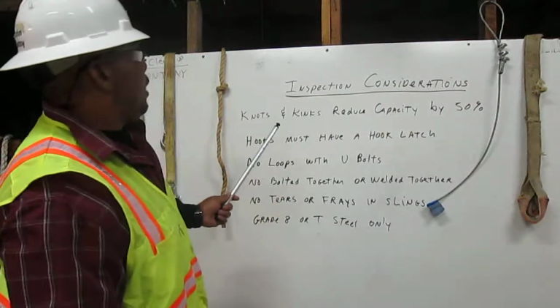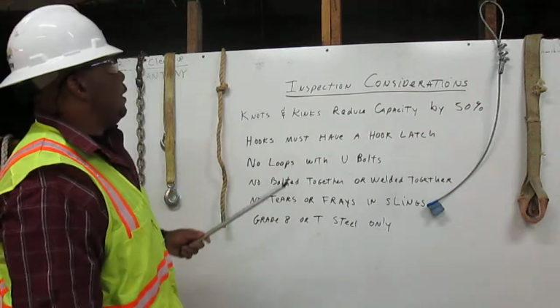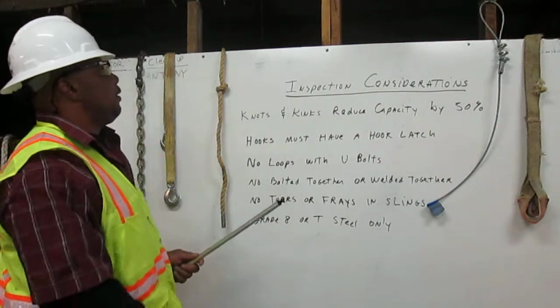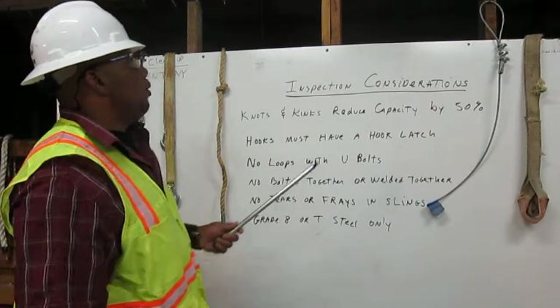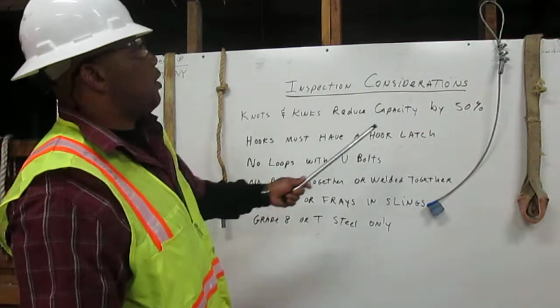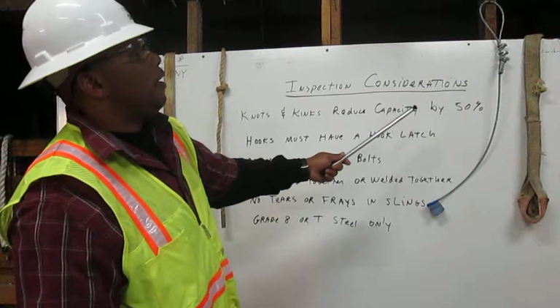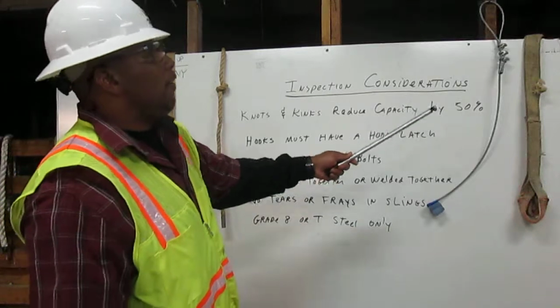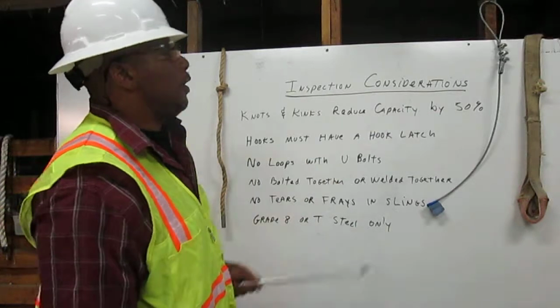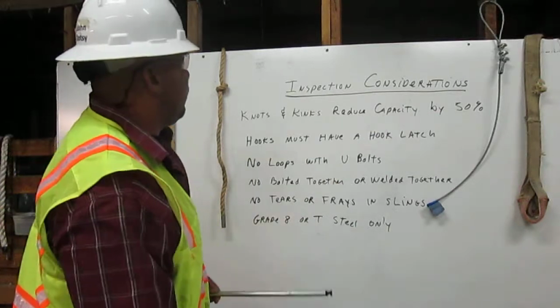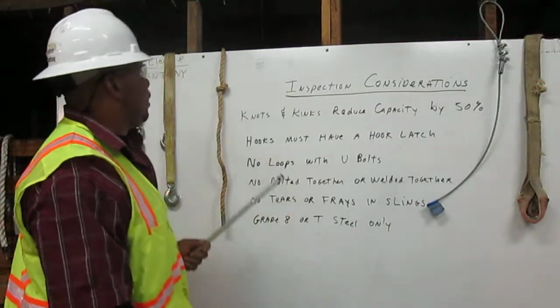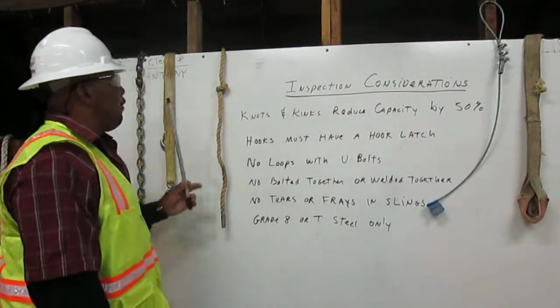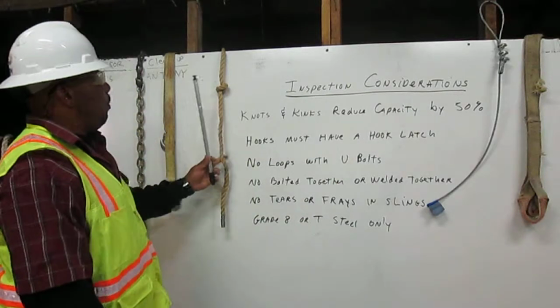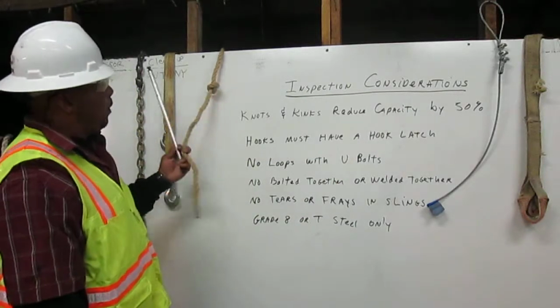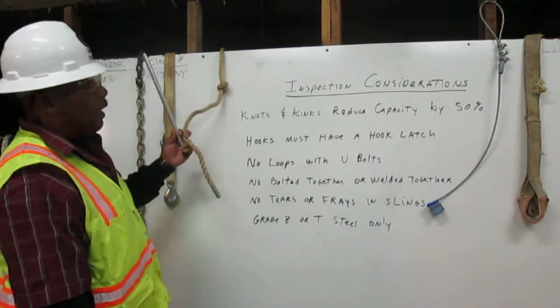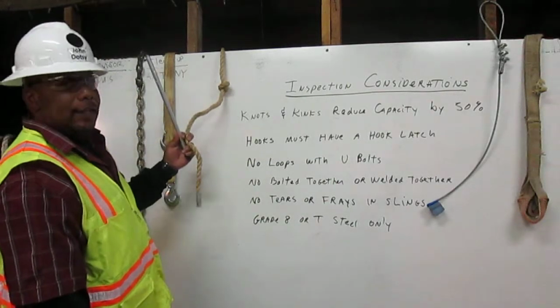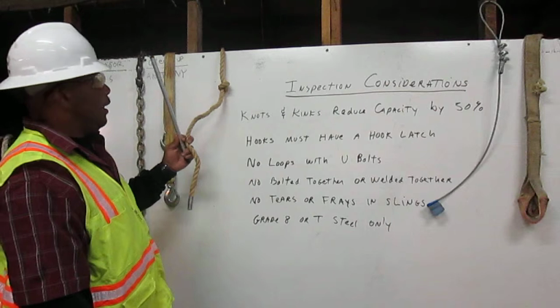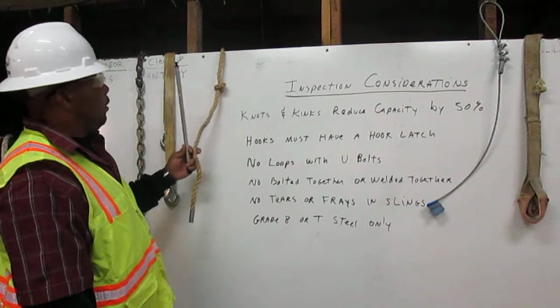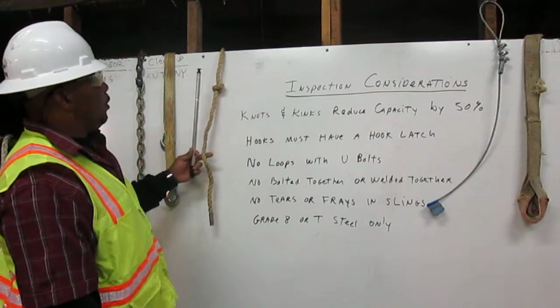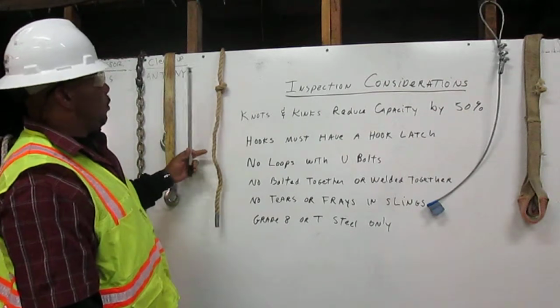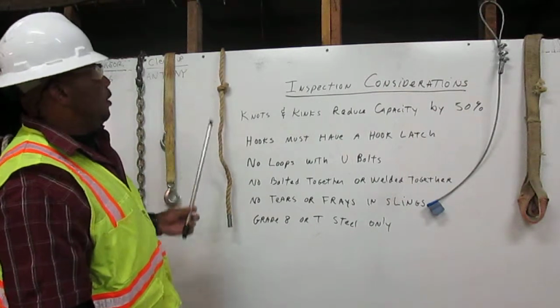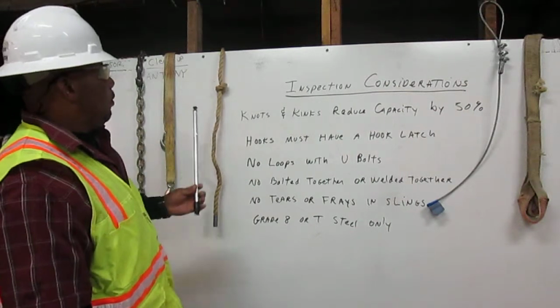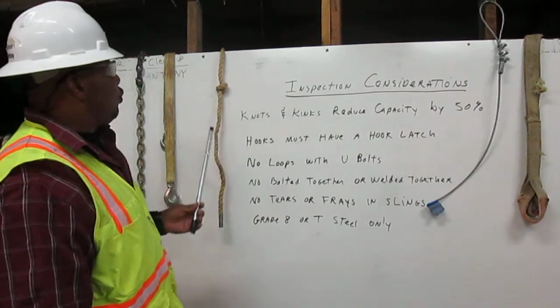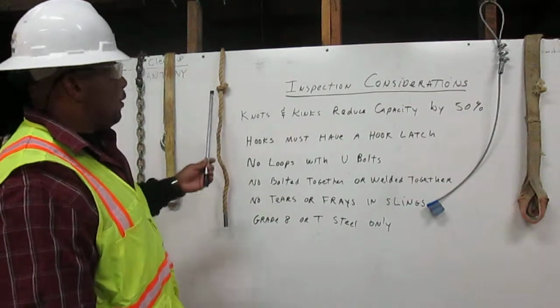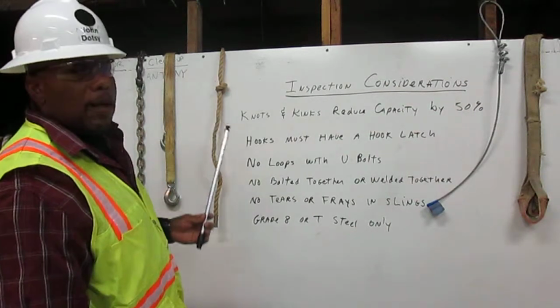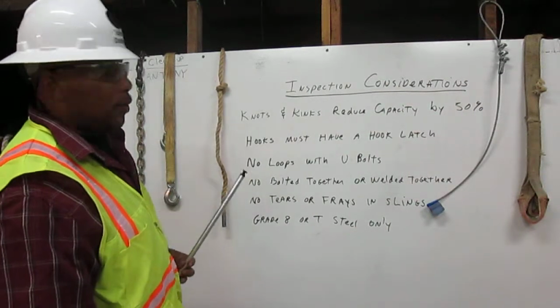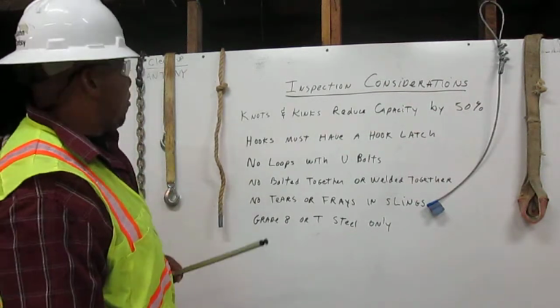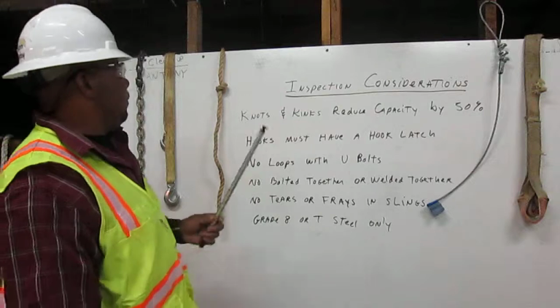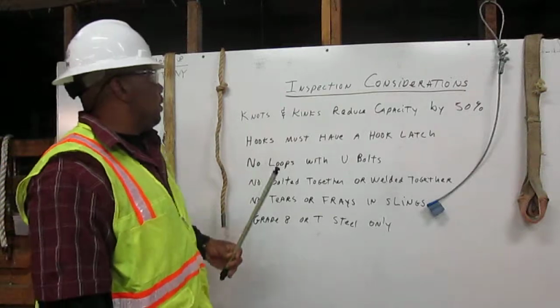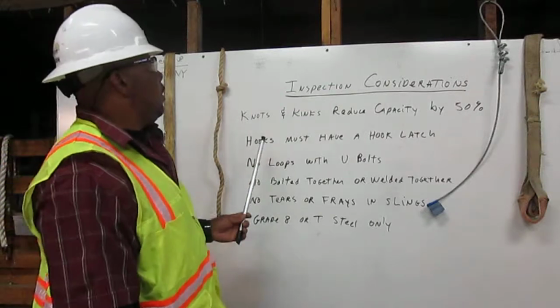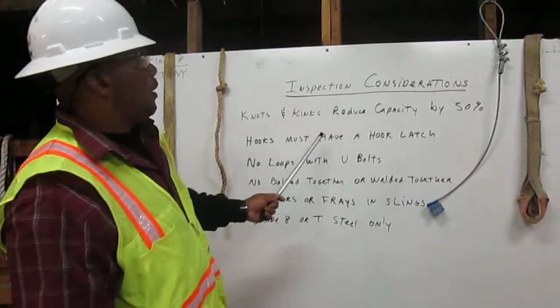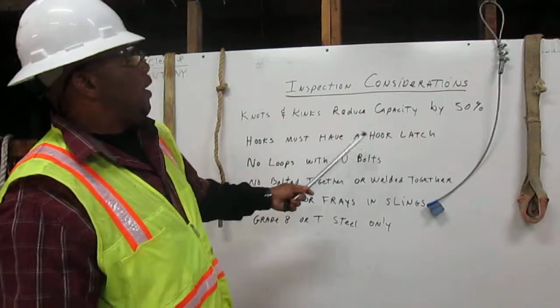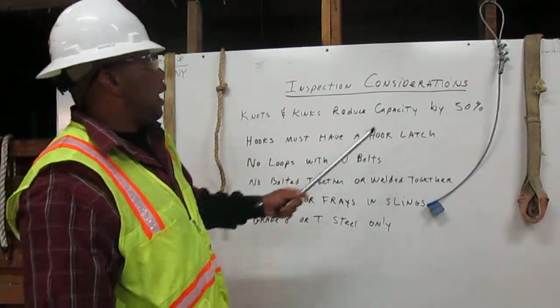Knots and kinks reduce capacity by 50%. Here we have a rope and it has a knot in it, so this will reduce your capacity by 50%. Hooks must have a hook latch.